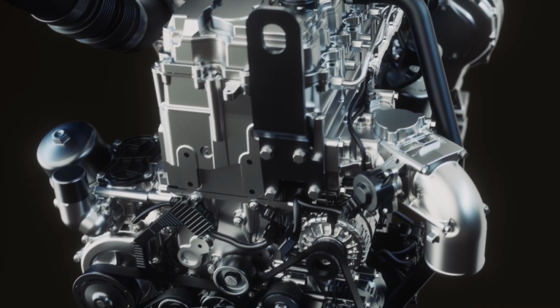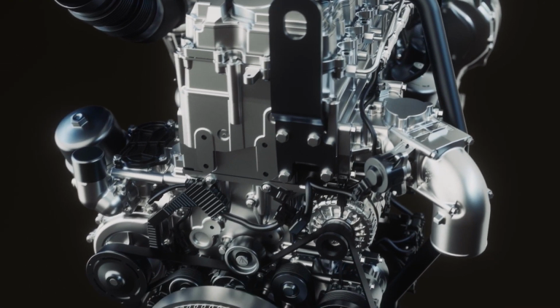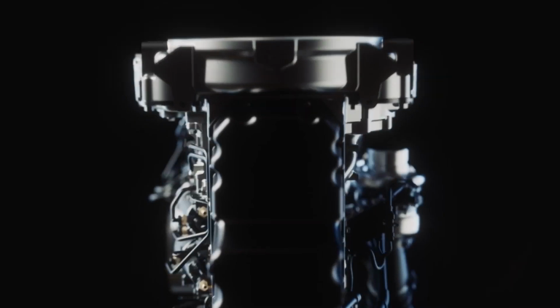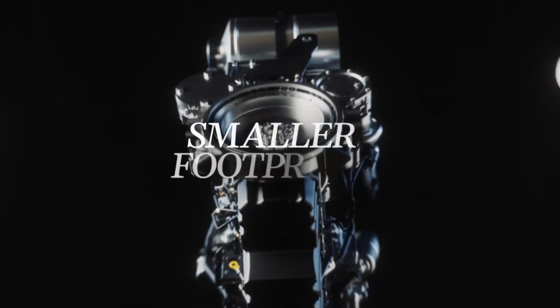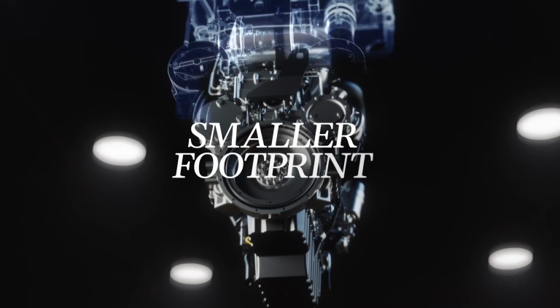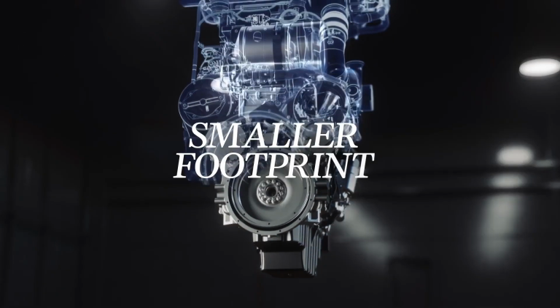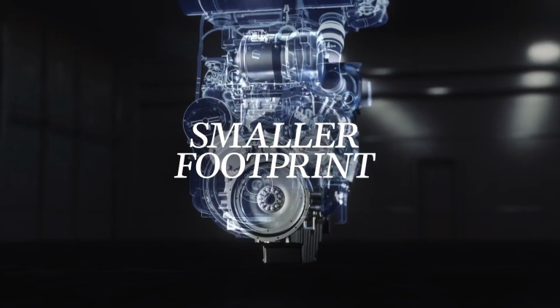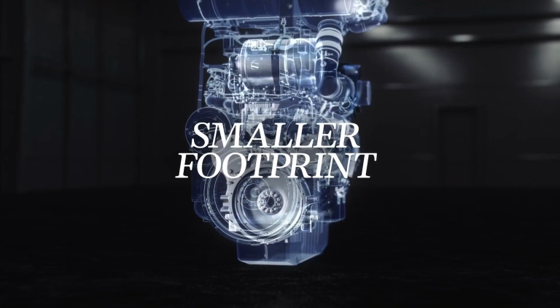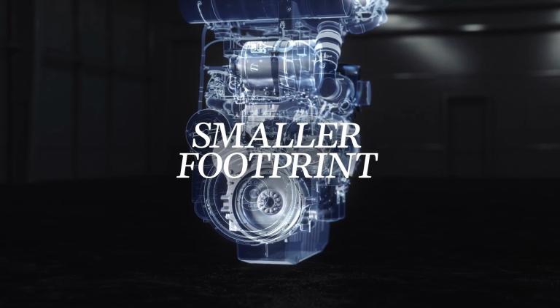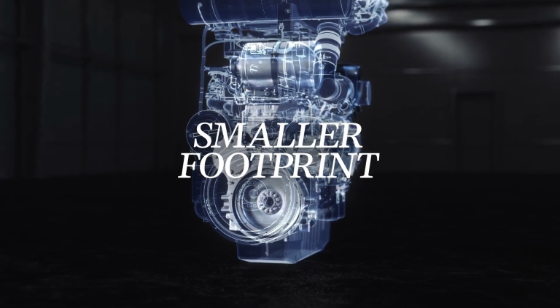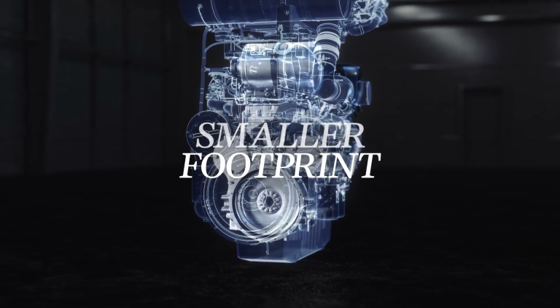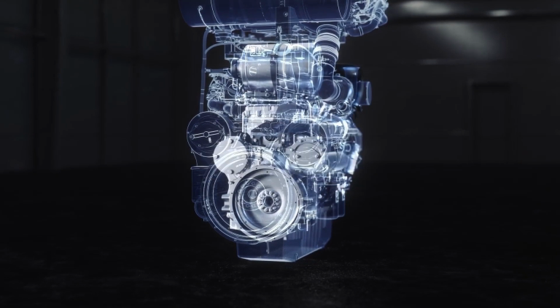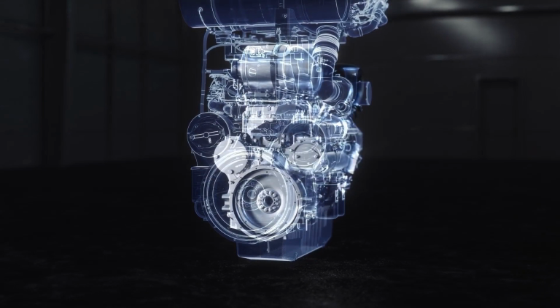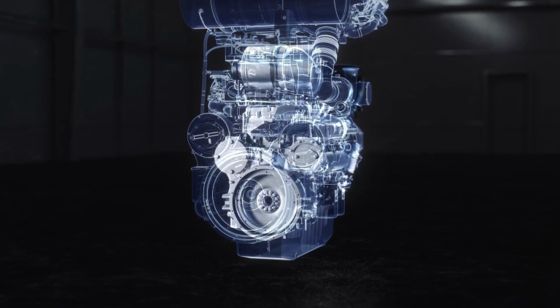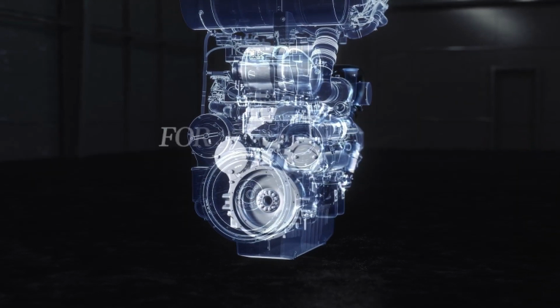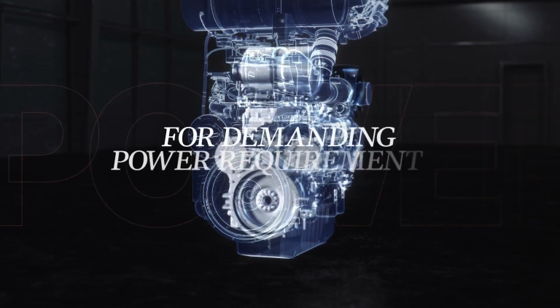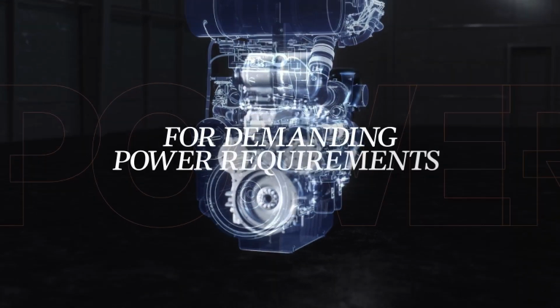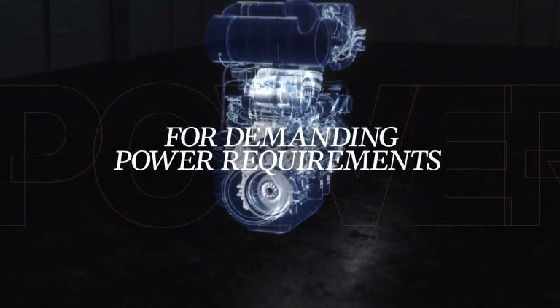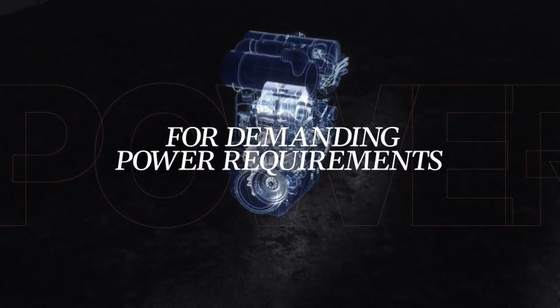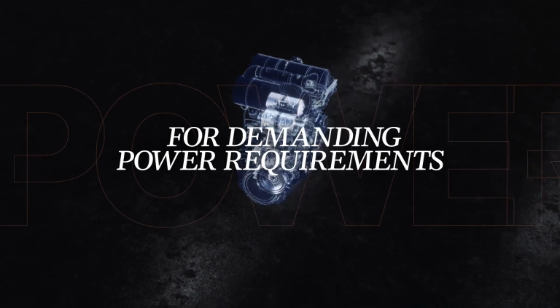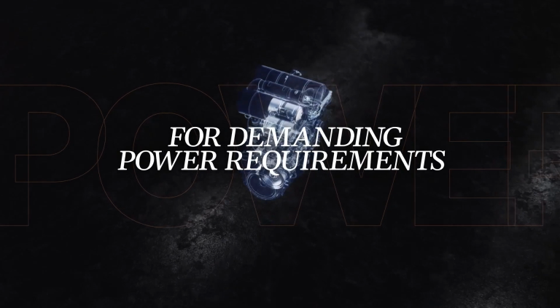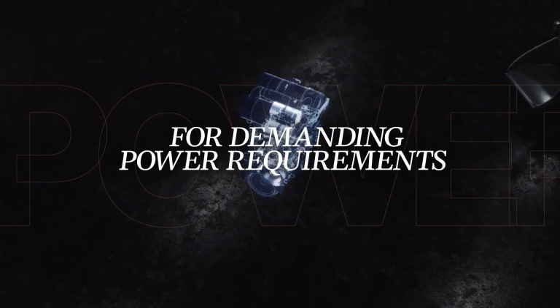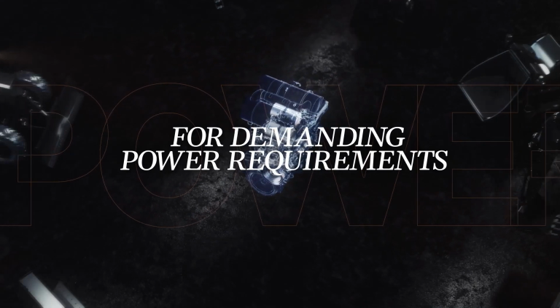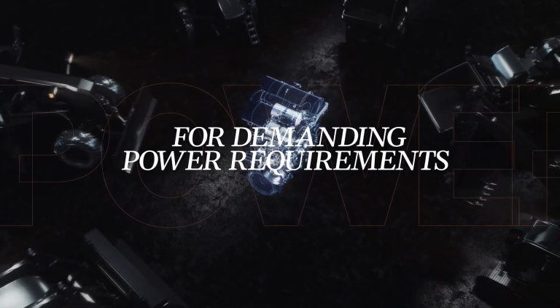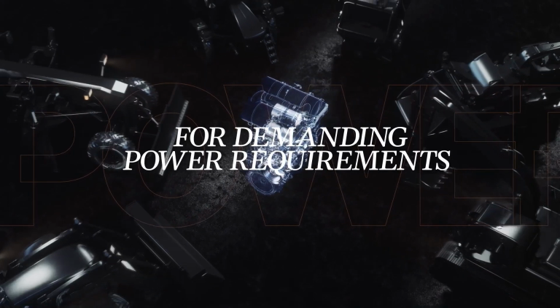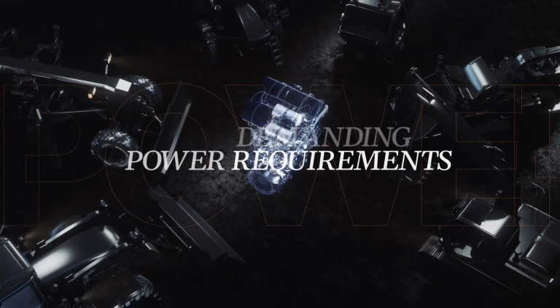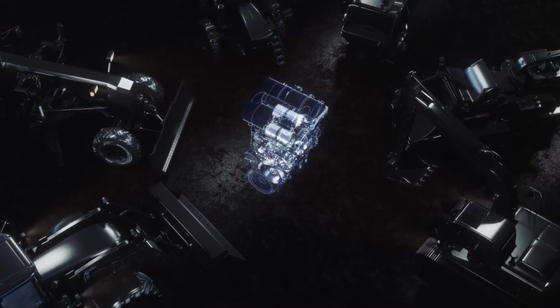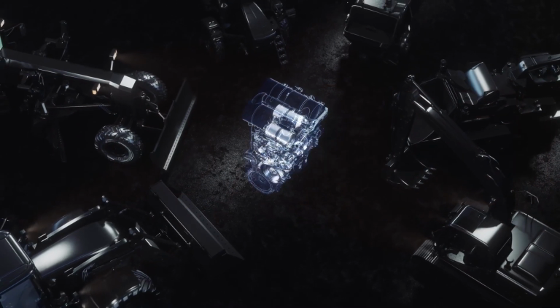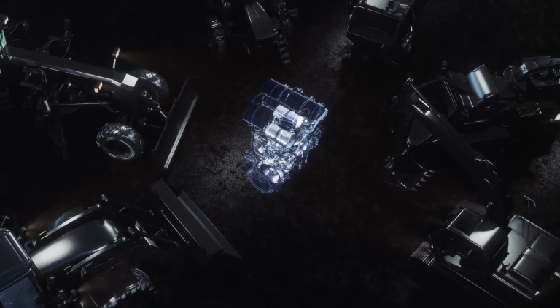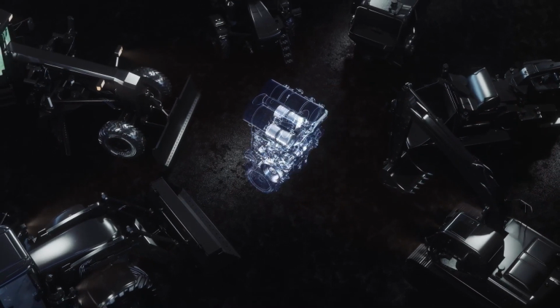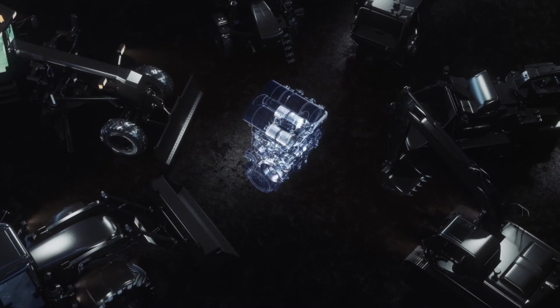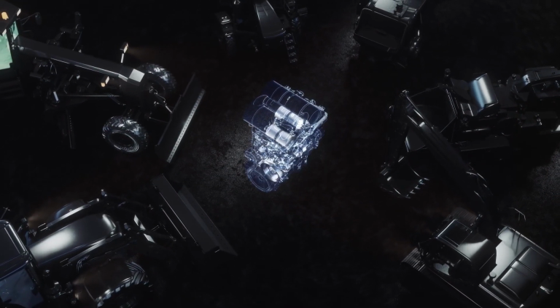Built with a smaller footprint, fit to power an expansive range of applications with a variety of demanding power requirements, the 2606 provides a simpler way for you to power ahead.